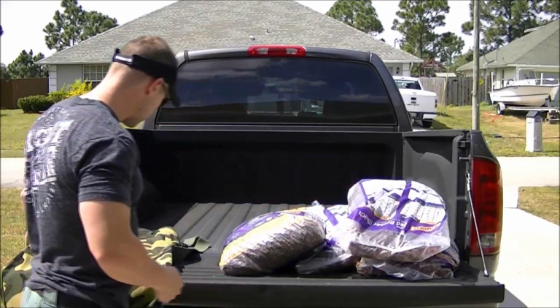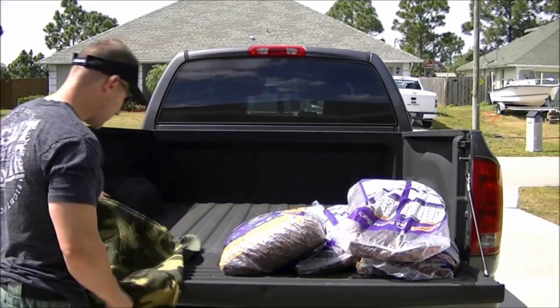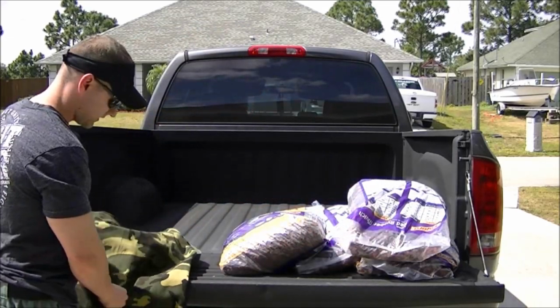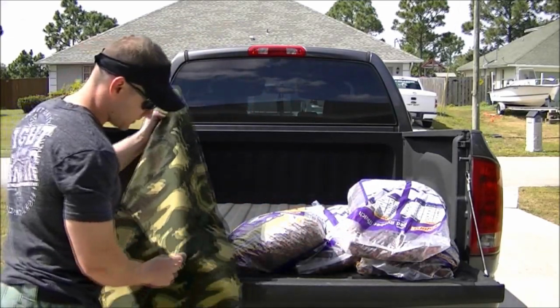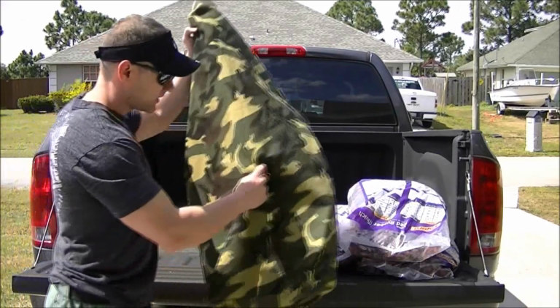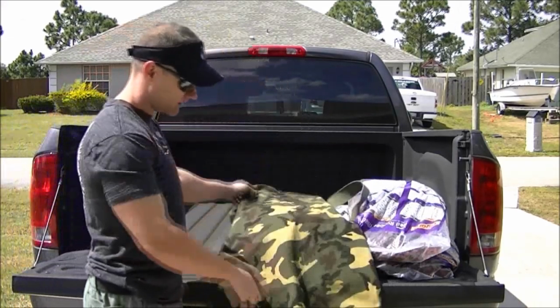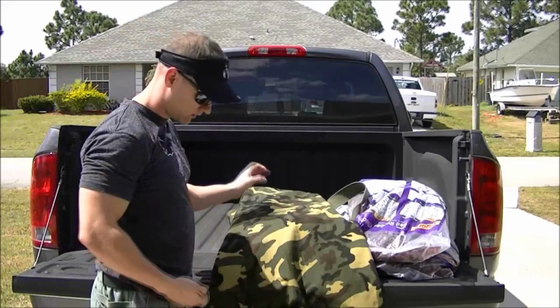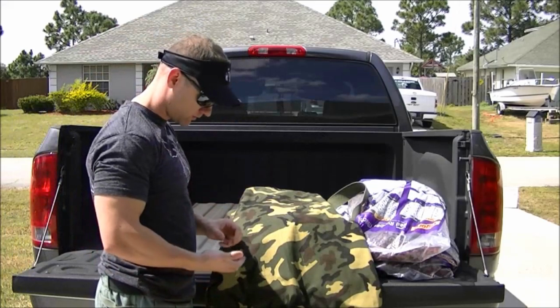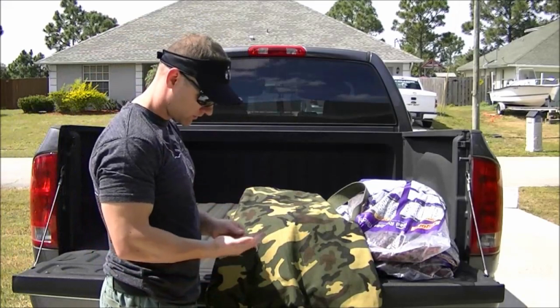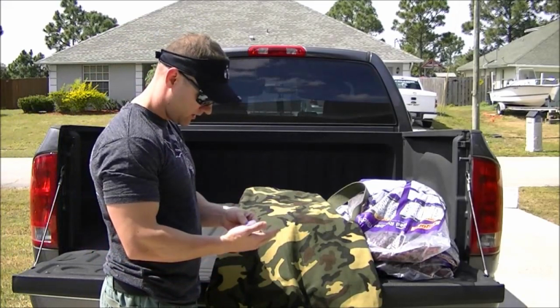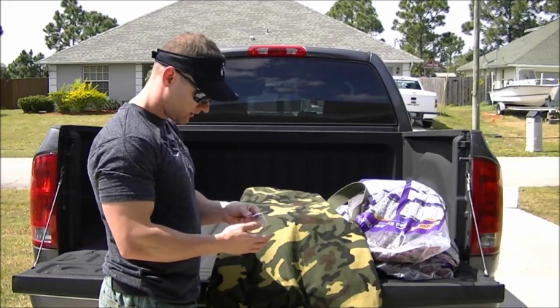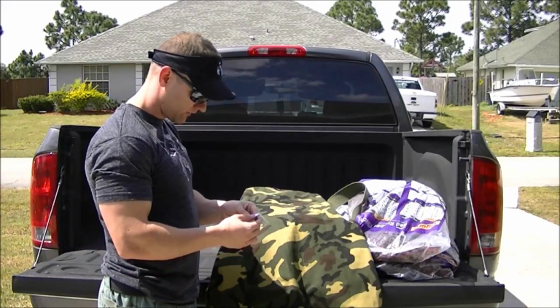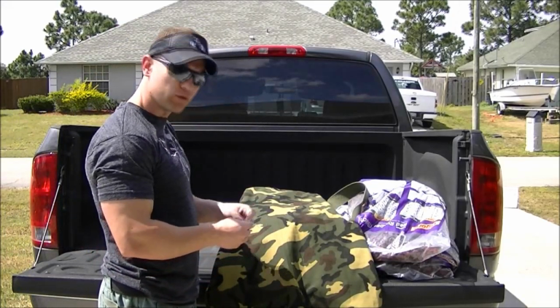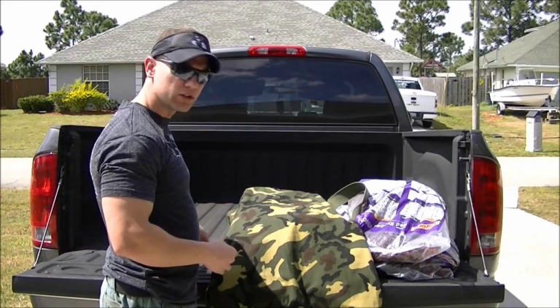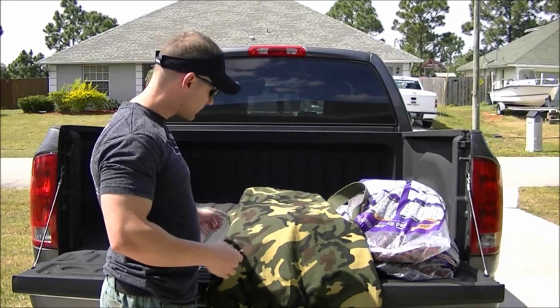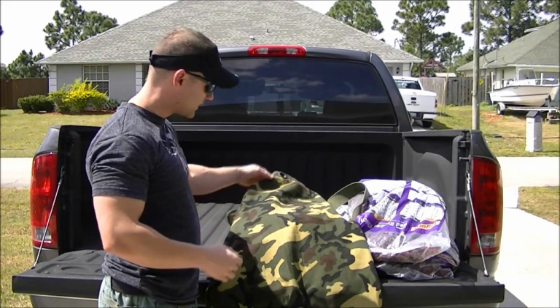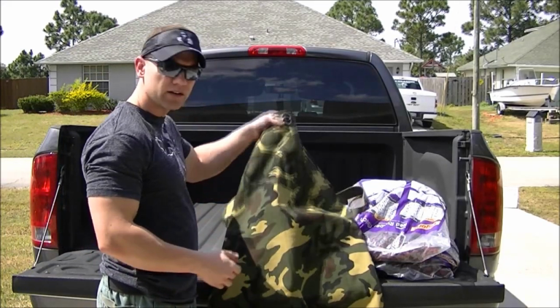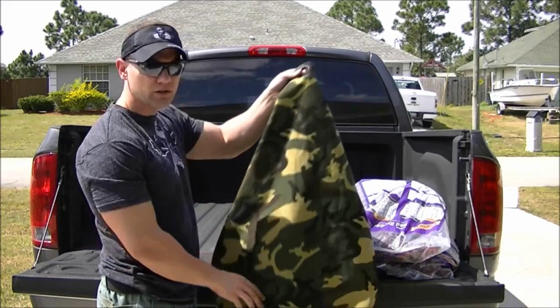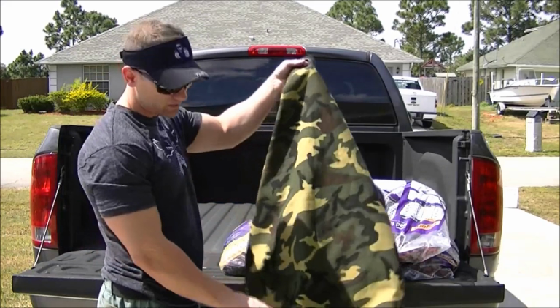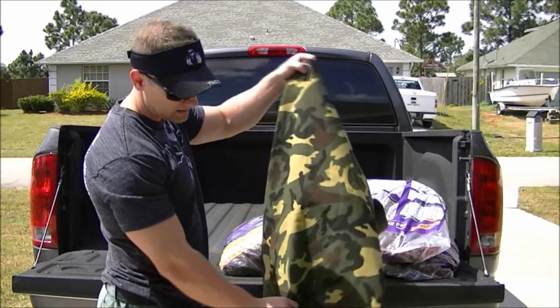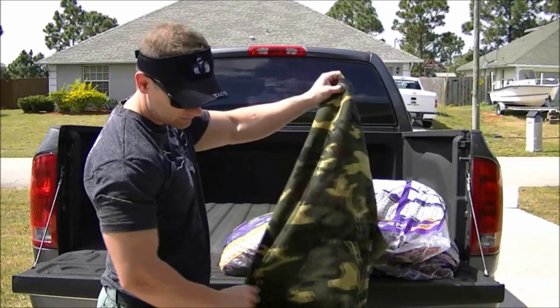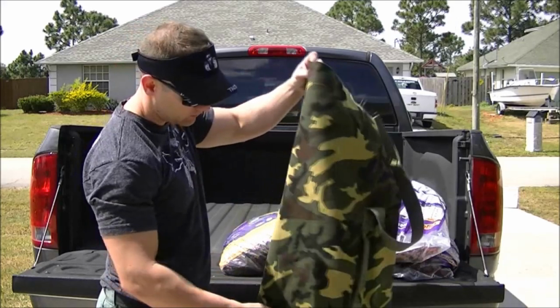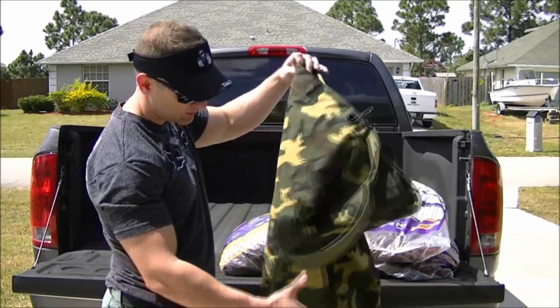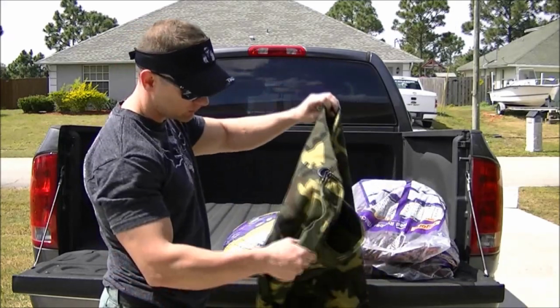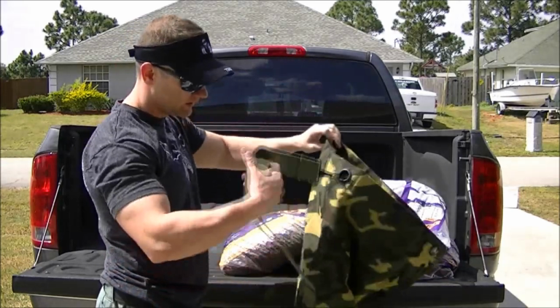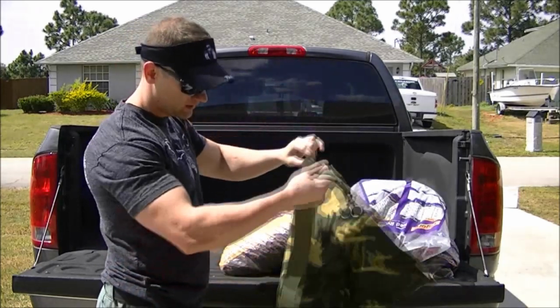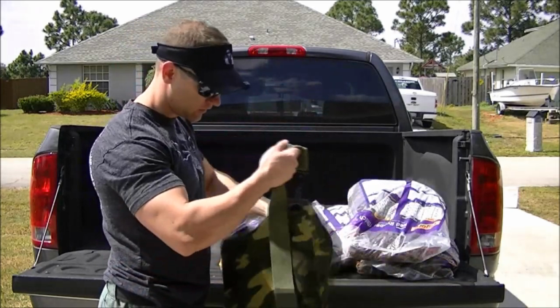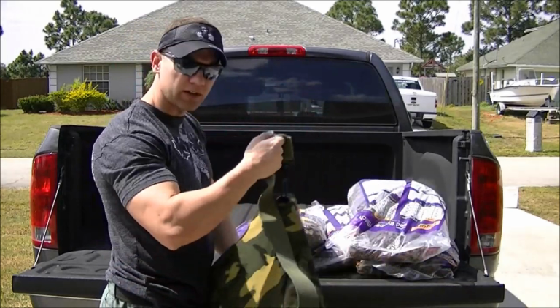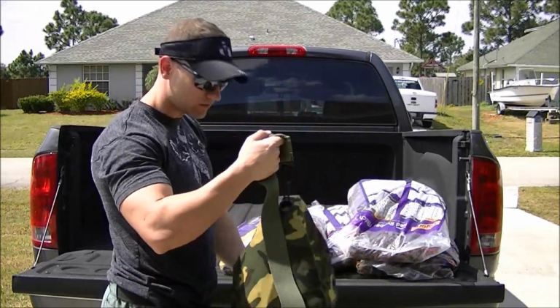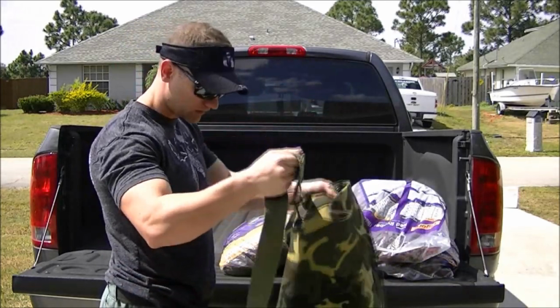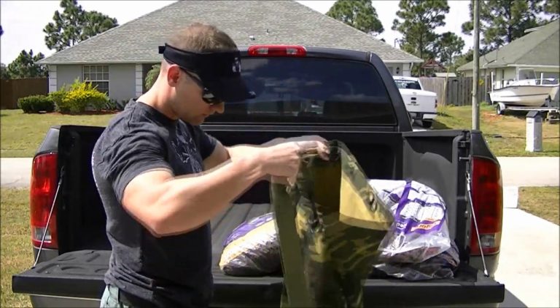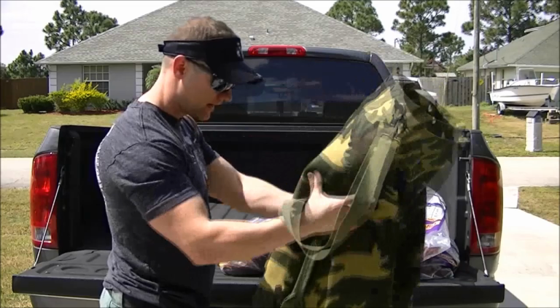I went ahead and got this bag at an army surplus store. It's a 25 by 42. I got it for $29. You can shop online and get them a little bit cheaper, but I bought it locally so I didn't have to pay shipping.